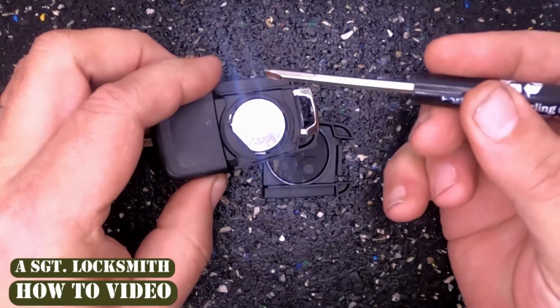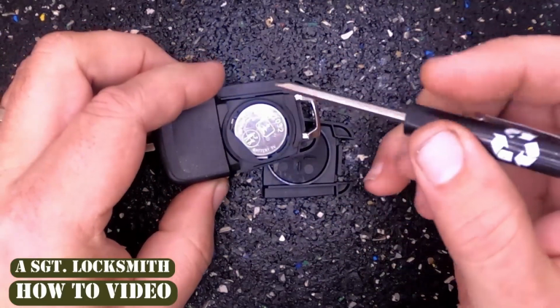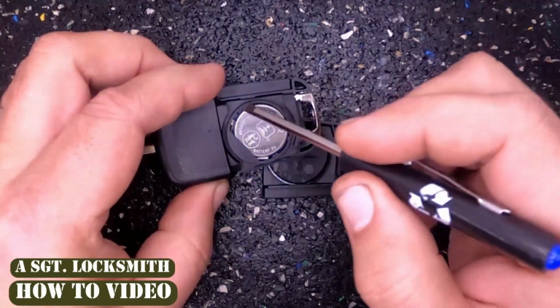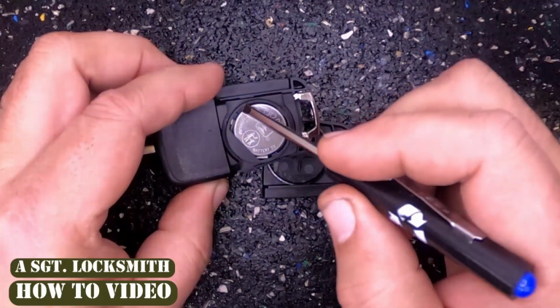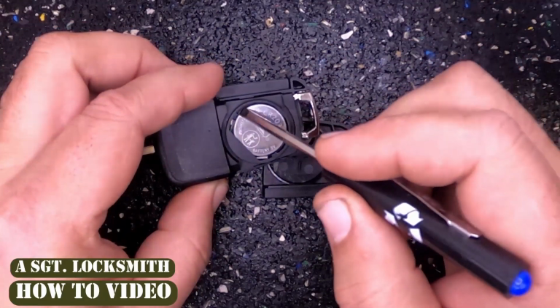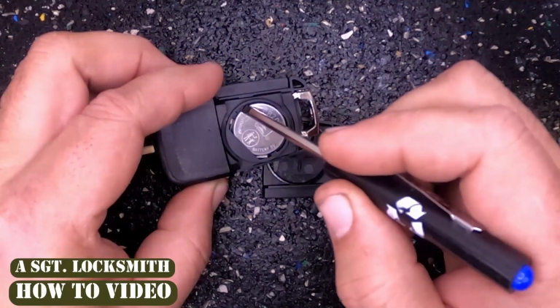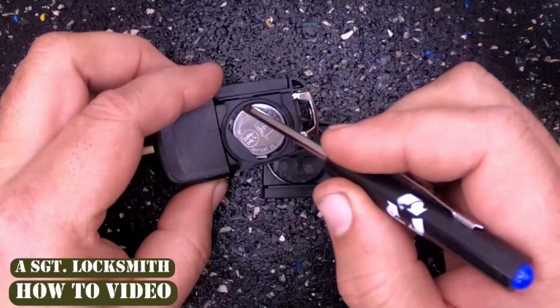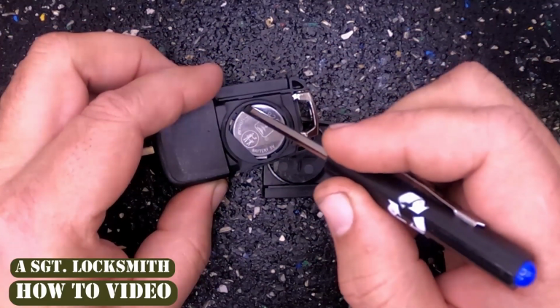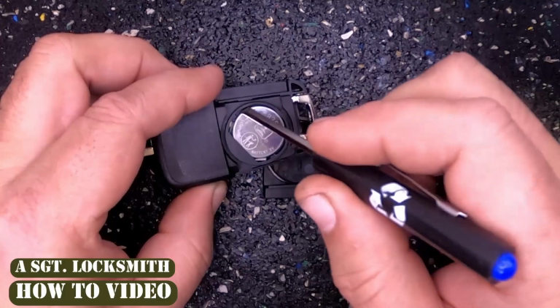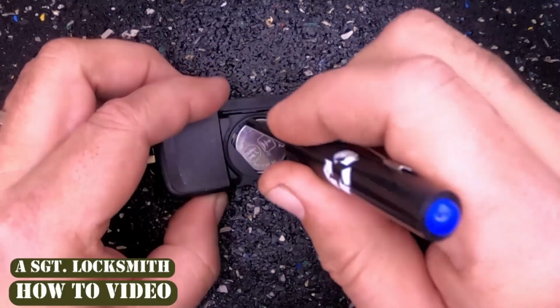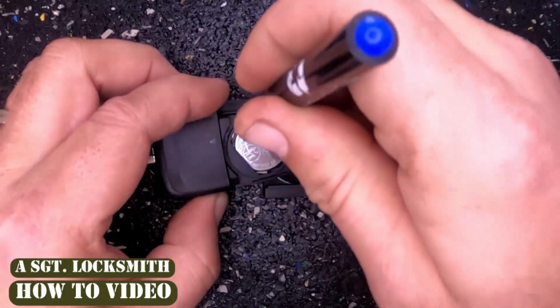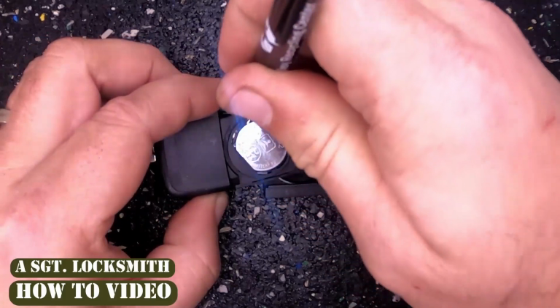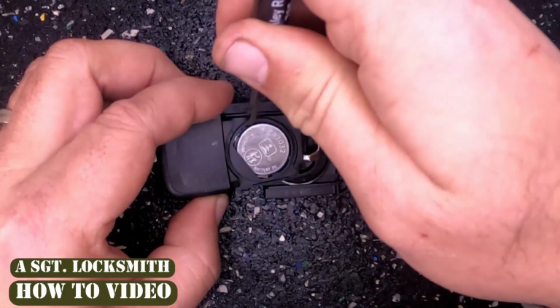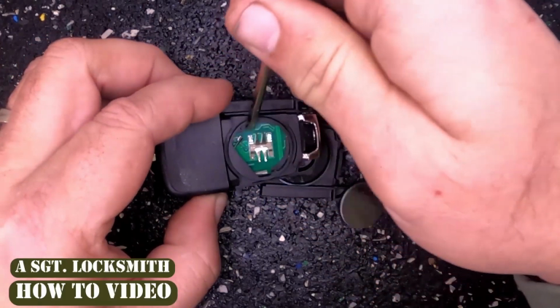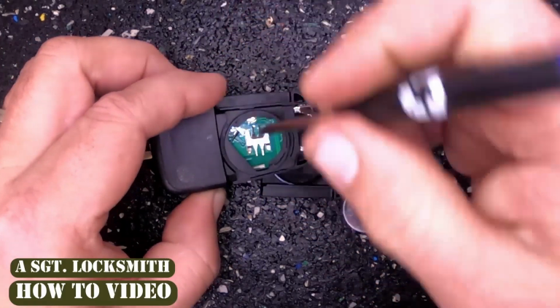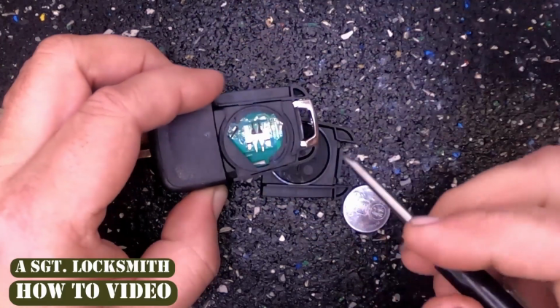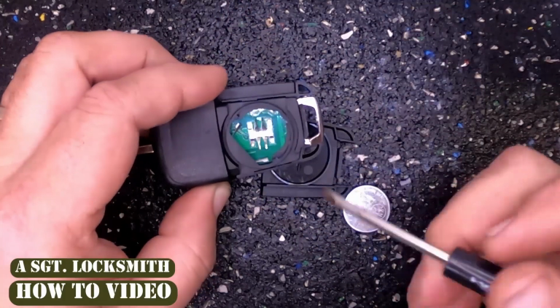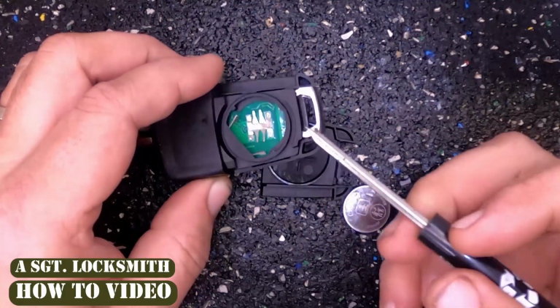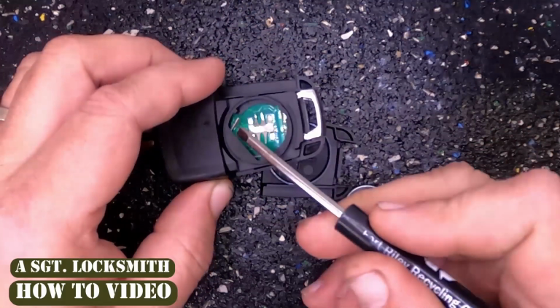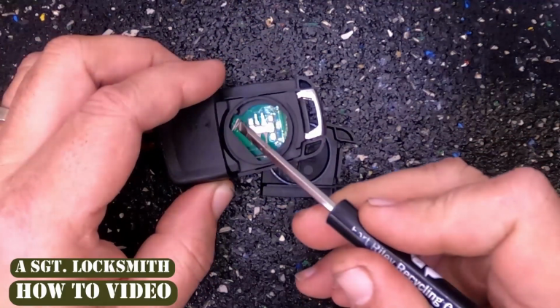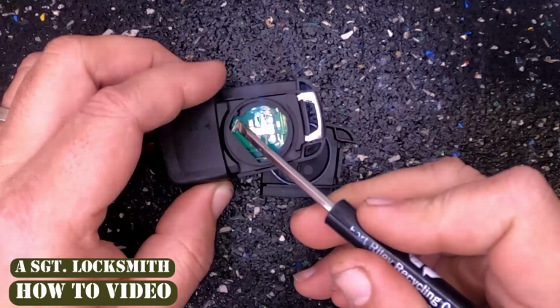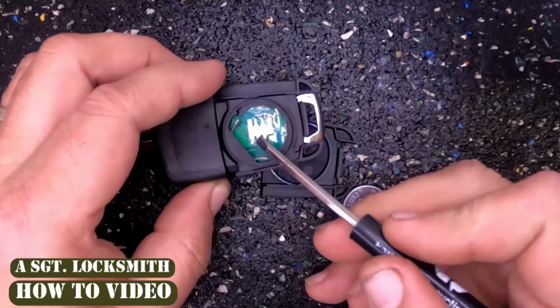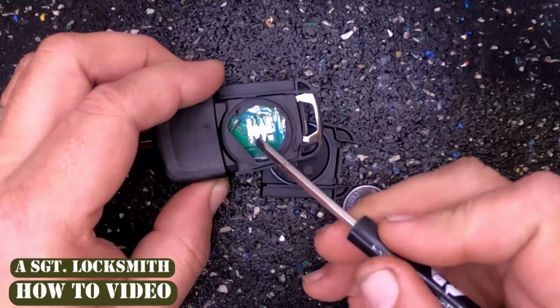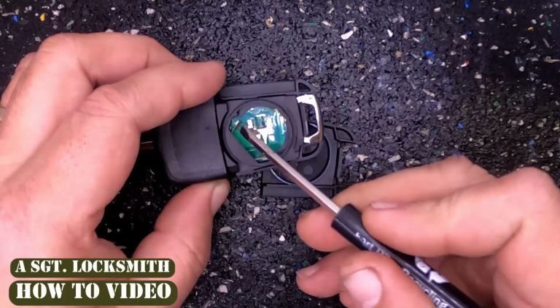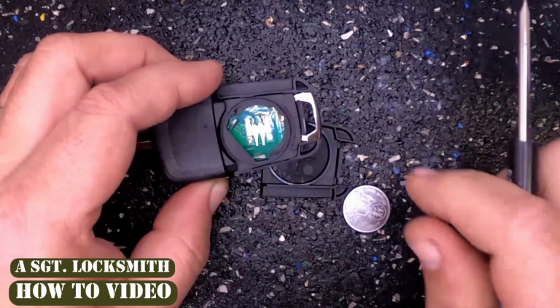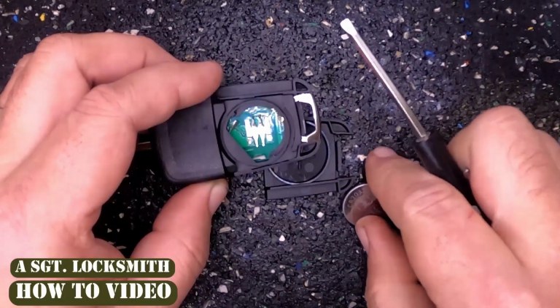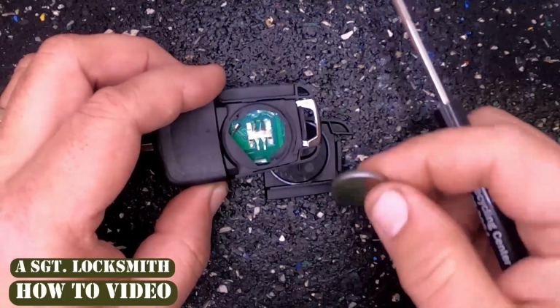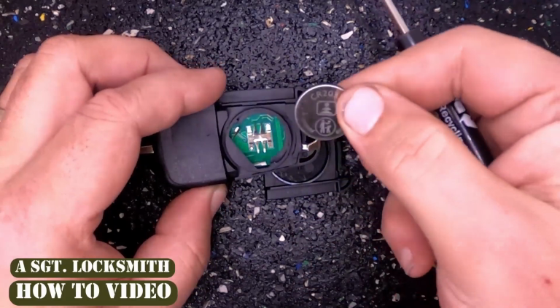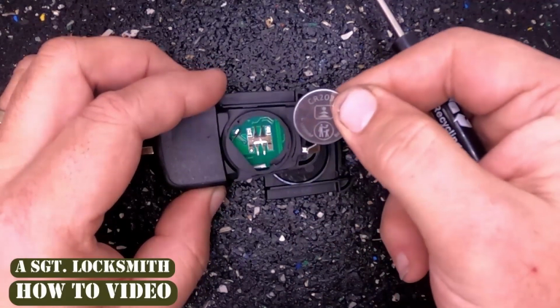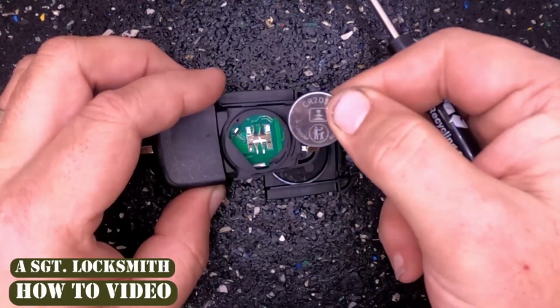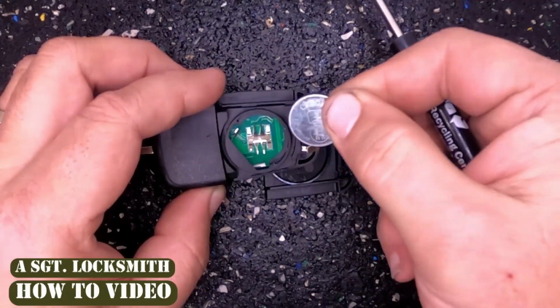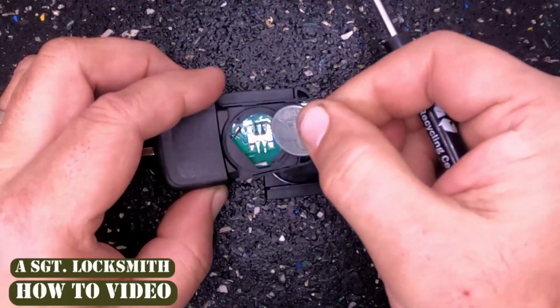Take this flat-tip screwdriver. You'll notice there's an indentation over here. Put it right in there, and you want to lift up to pop it out. These right here provide the spring tension. Here's your CR2032 battery.